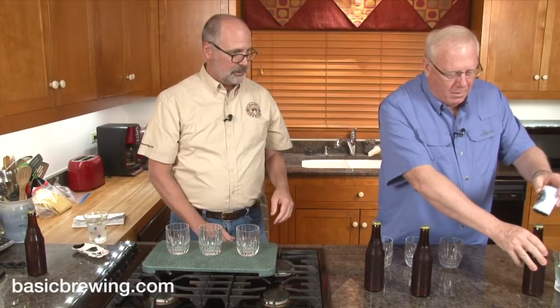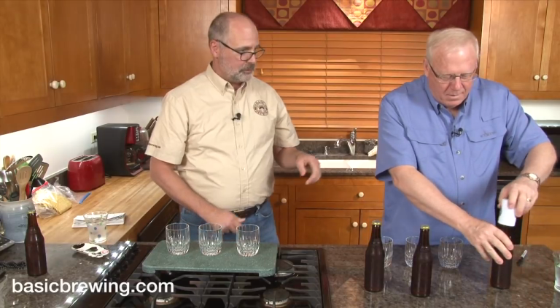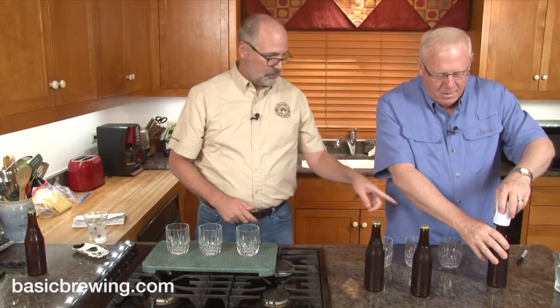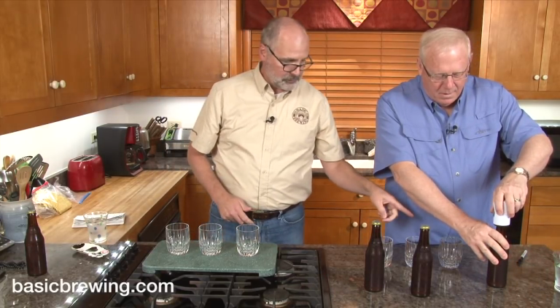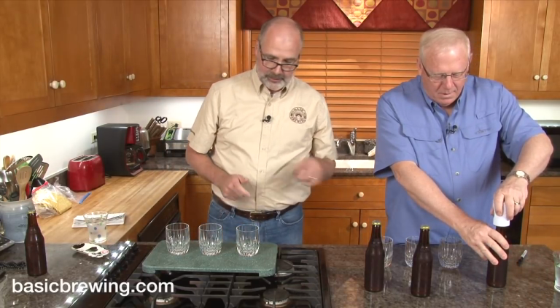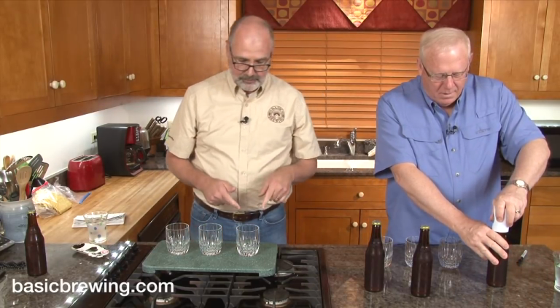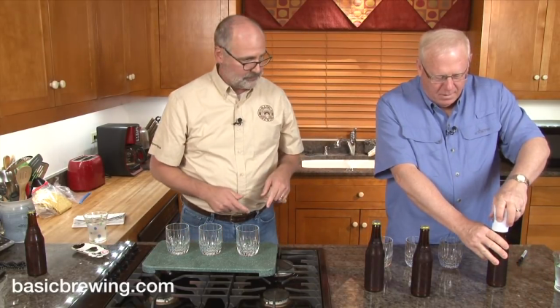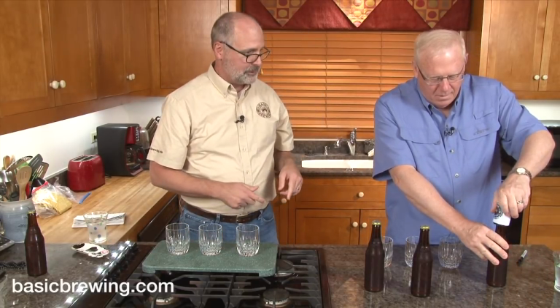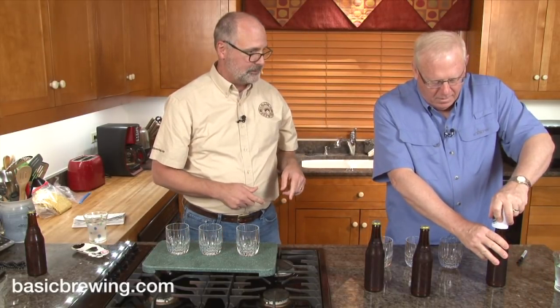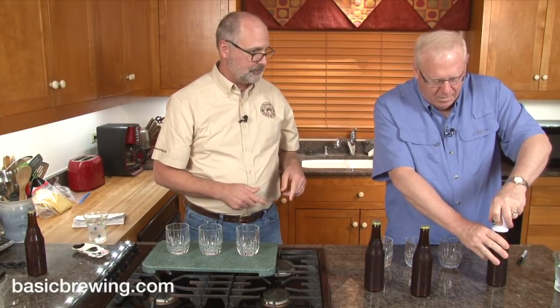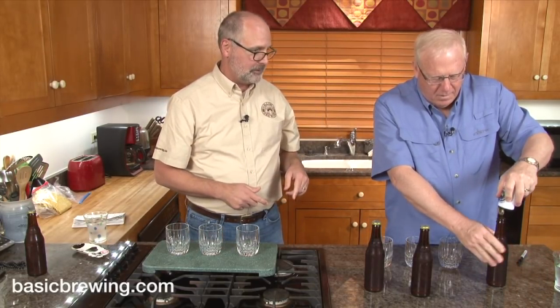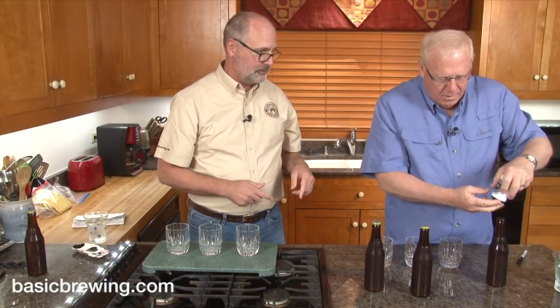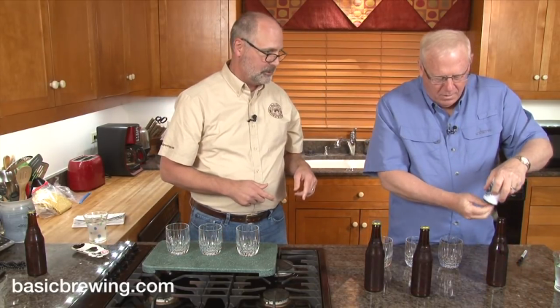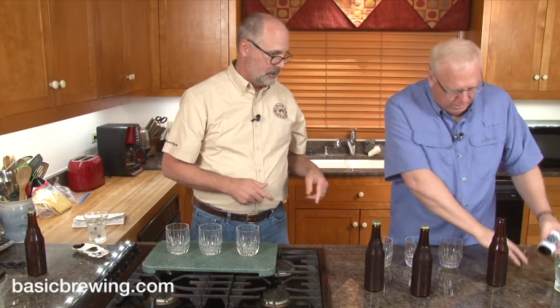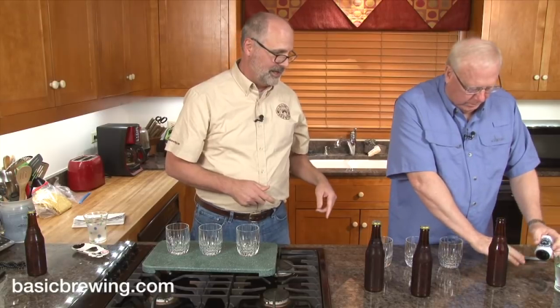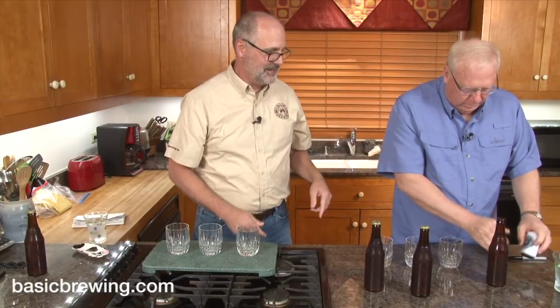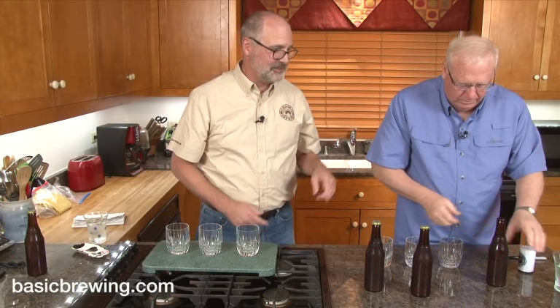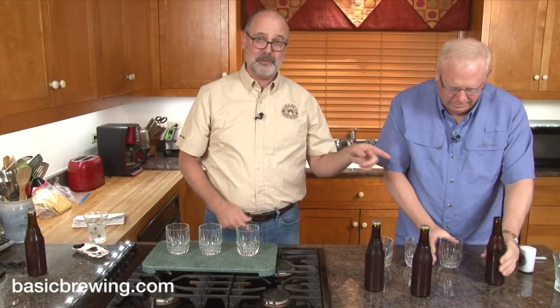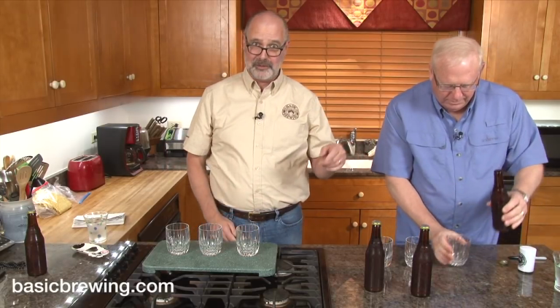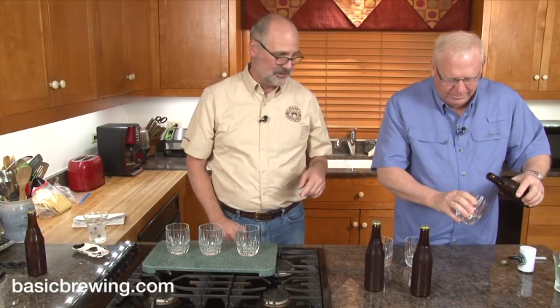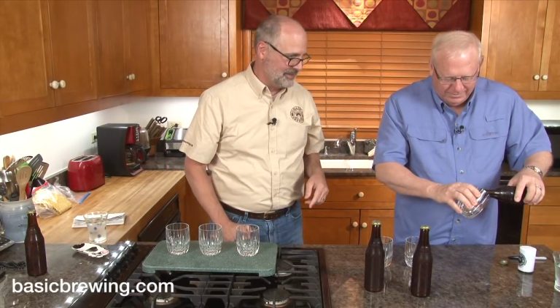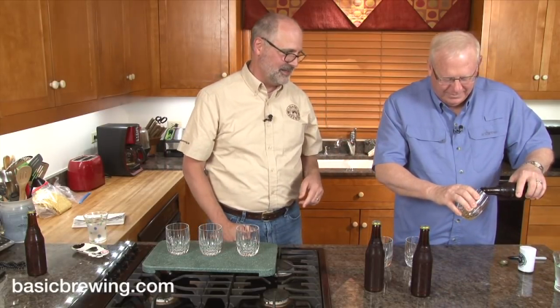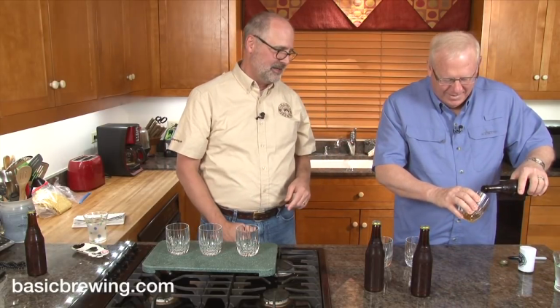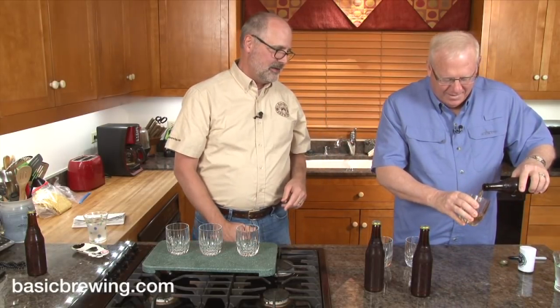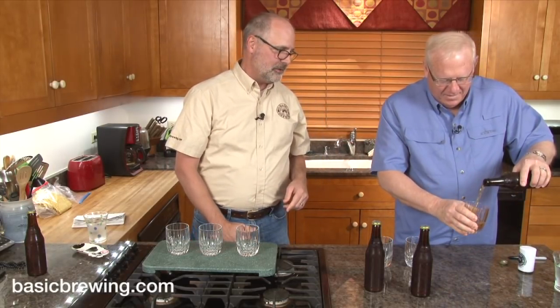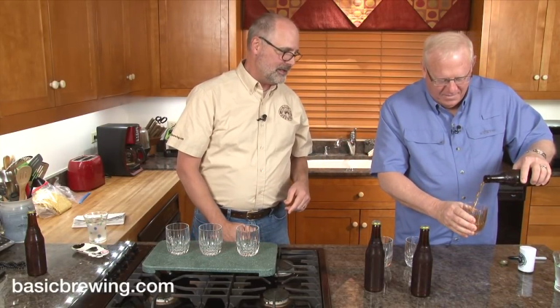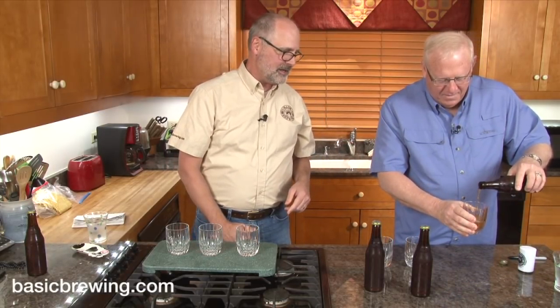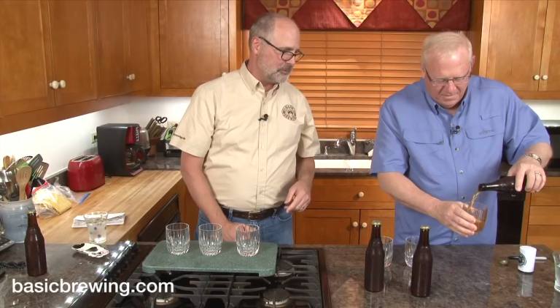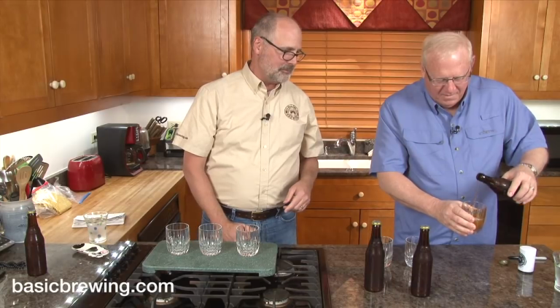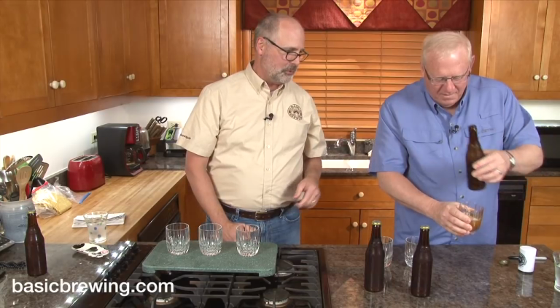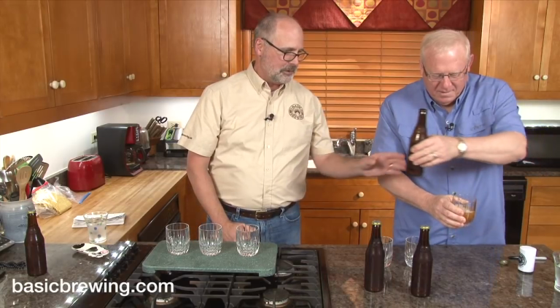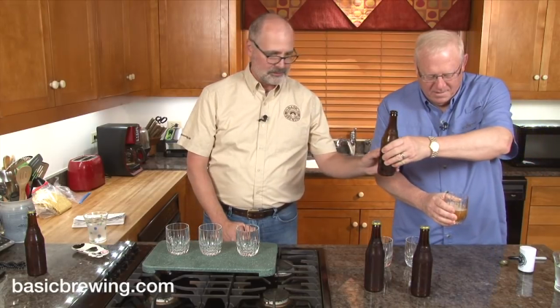We'll each pour our first sample. This is why we wrote the numbers on the bottles. I think I under-primed, so pour aggressively.